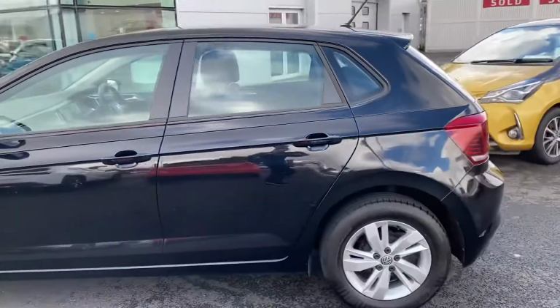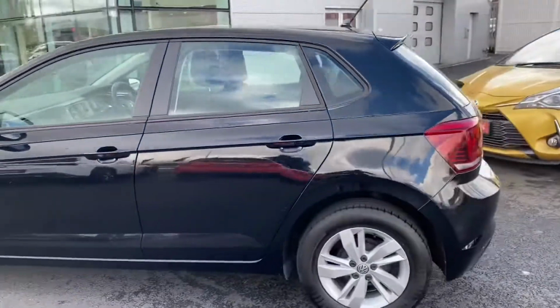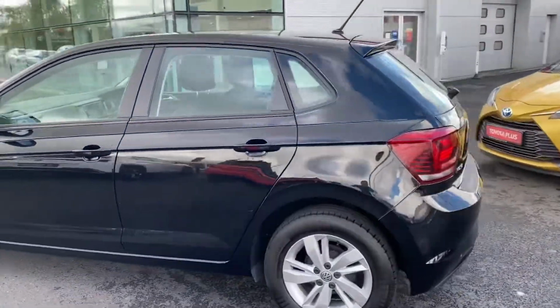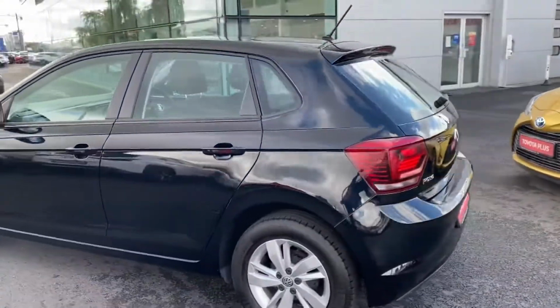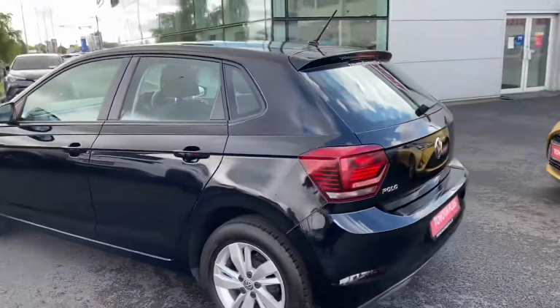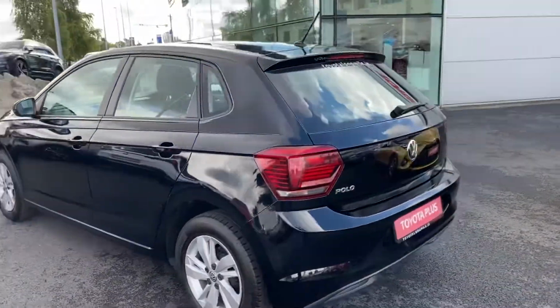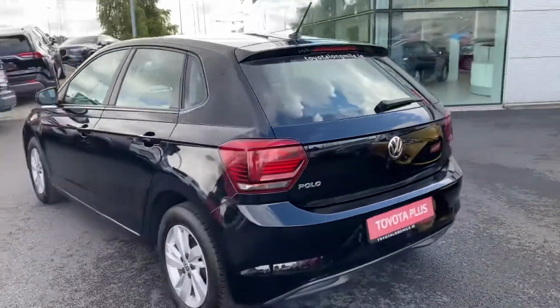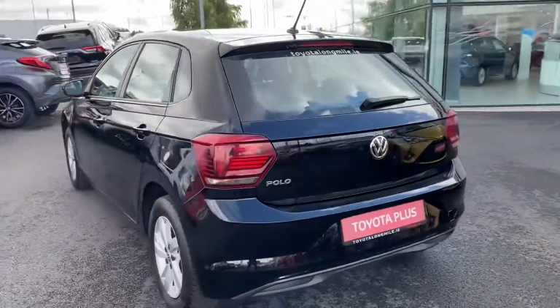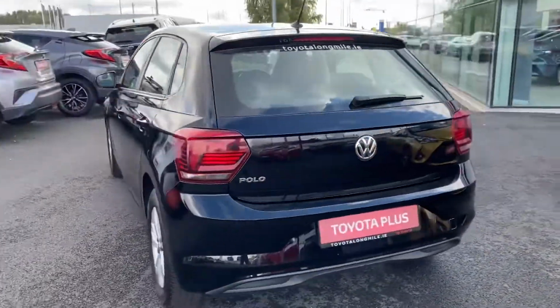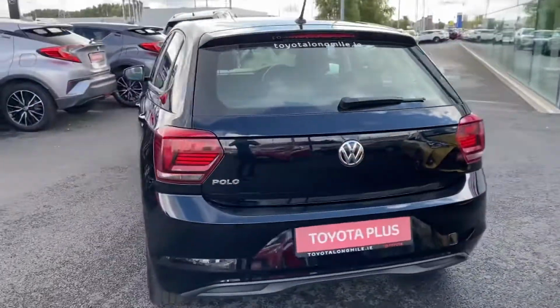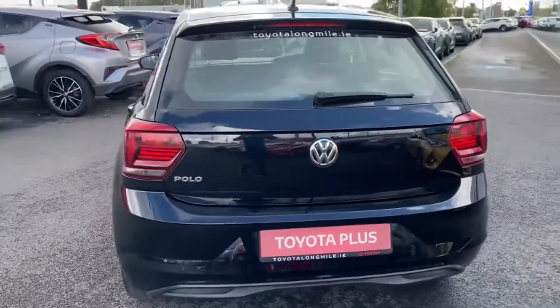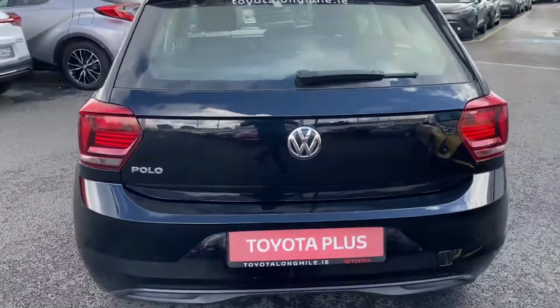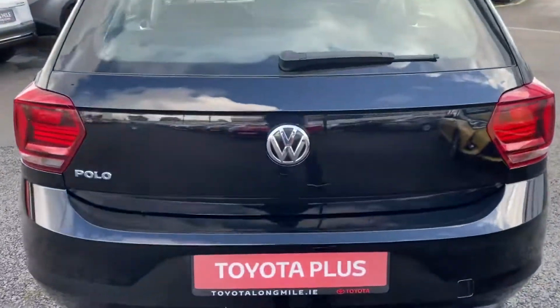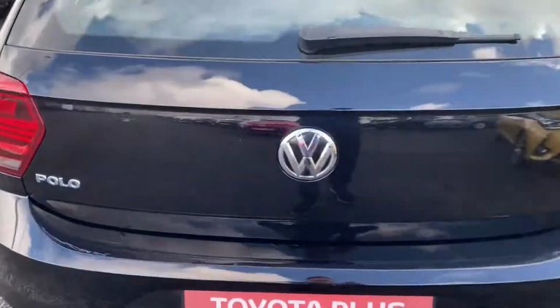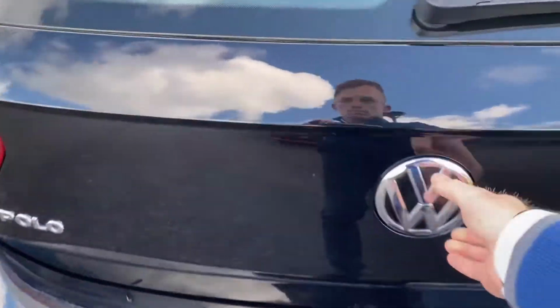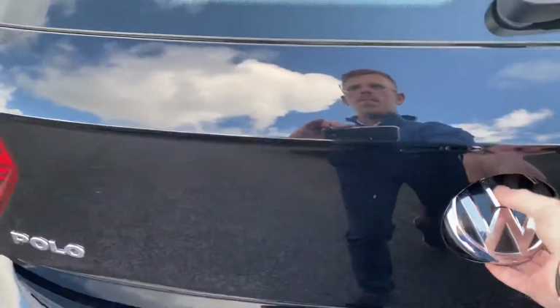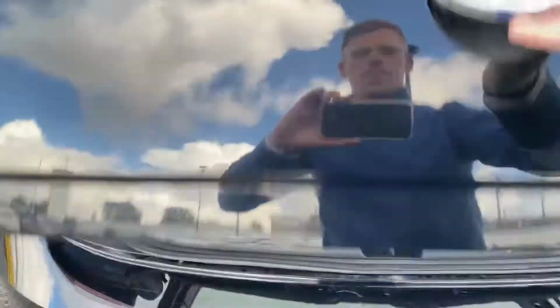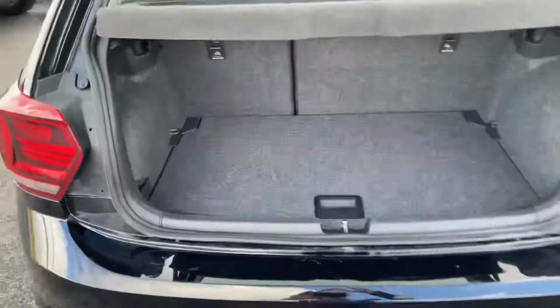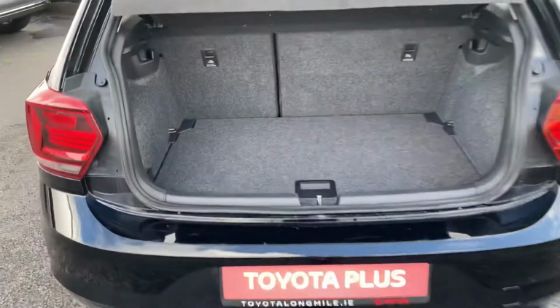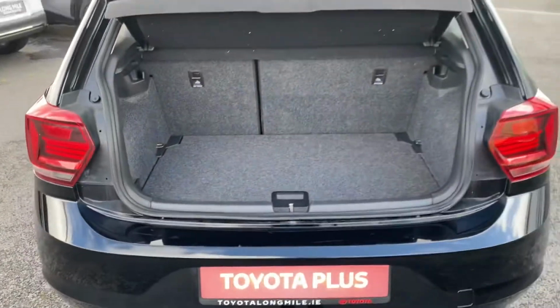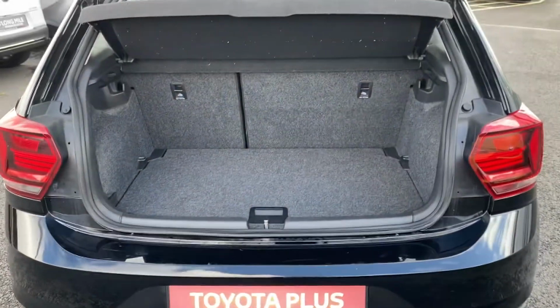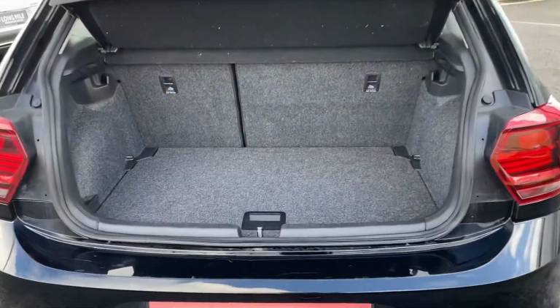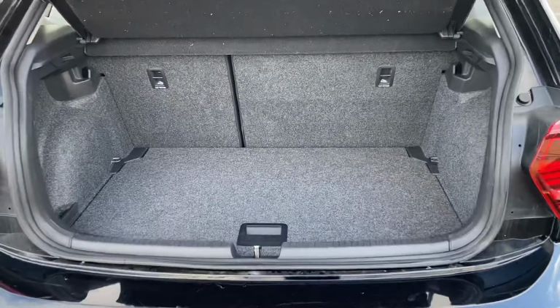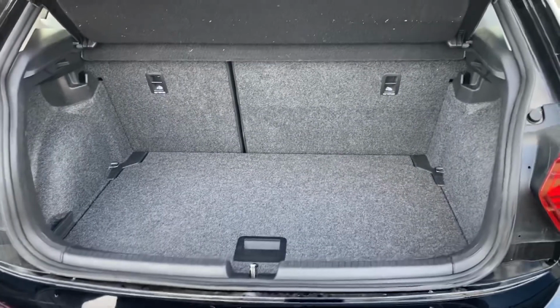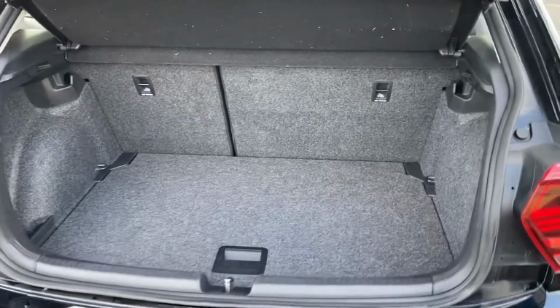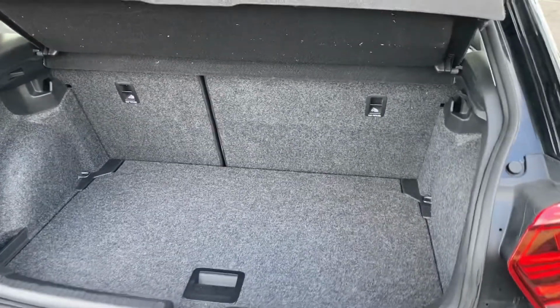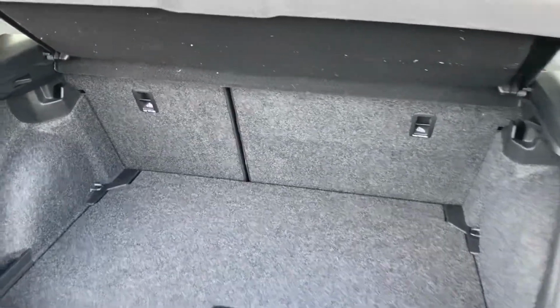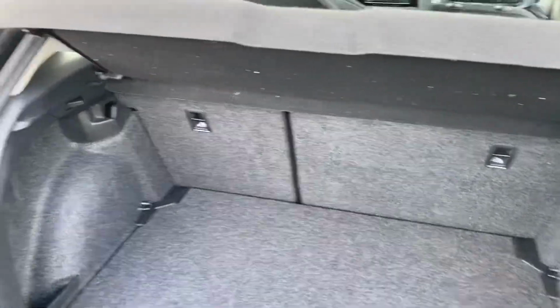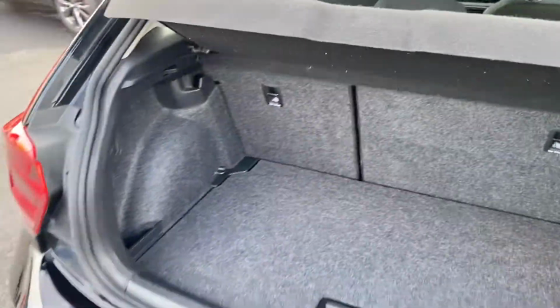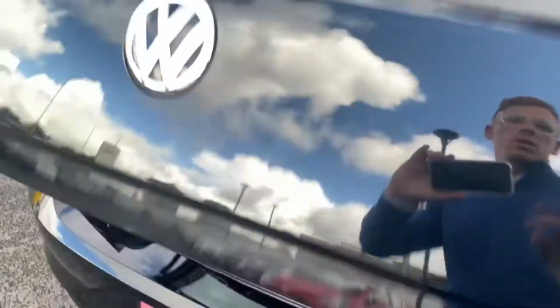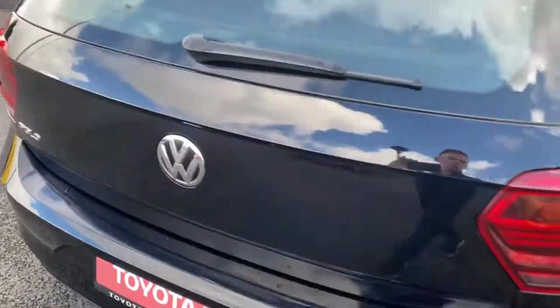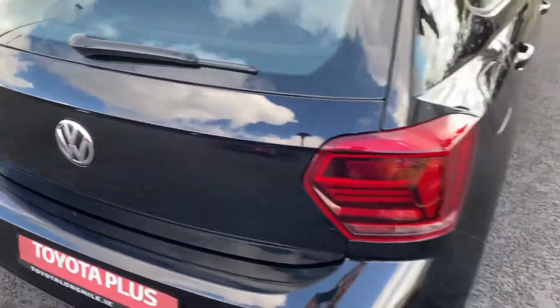It's a 5-door hatchback with a nice ample boot space, and it also has 60-40 split folding rear seats.